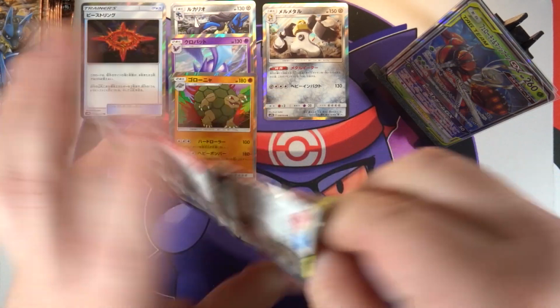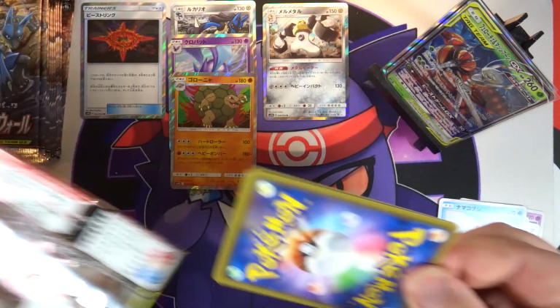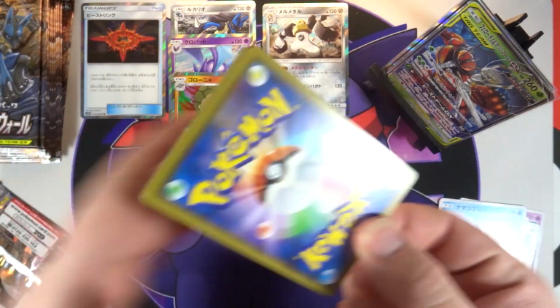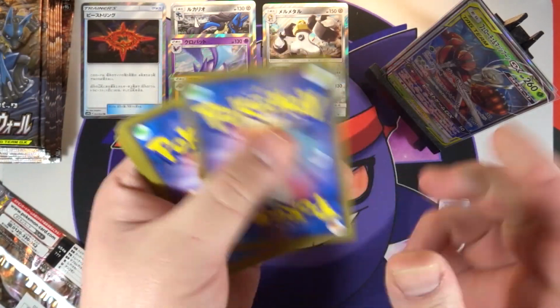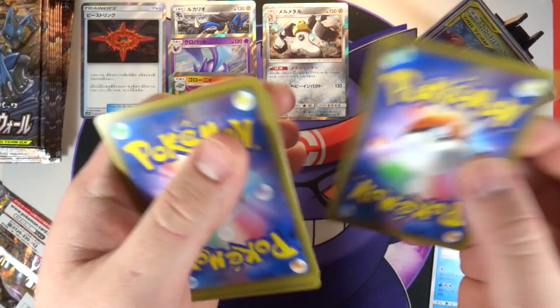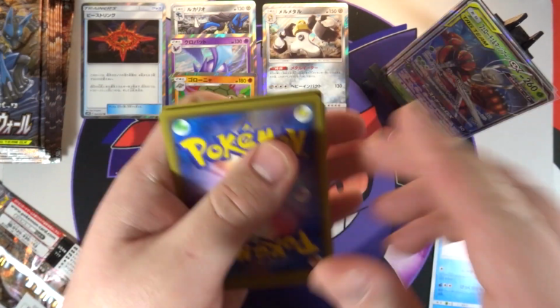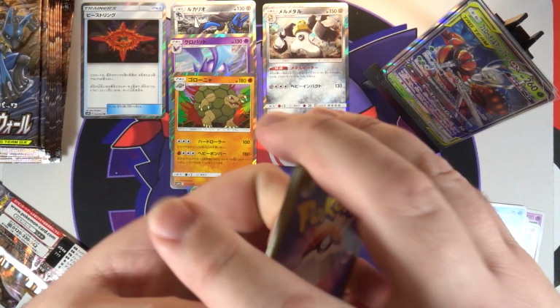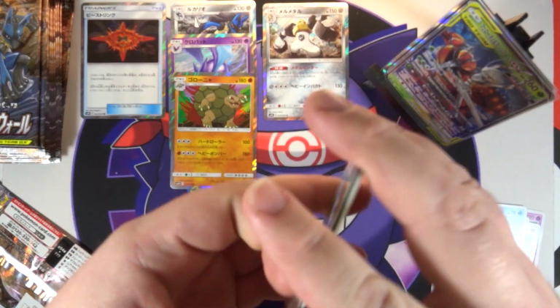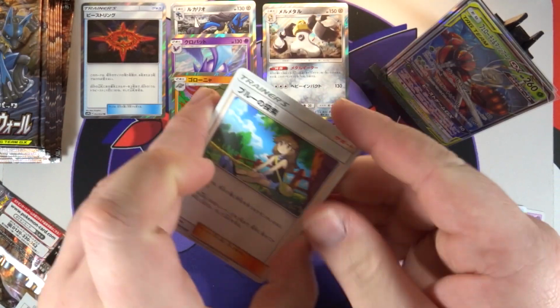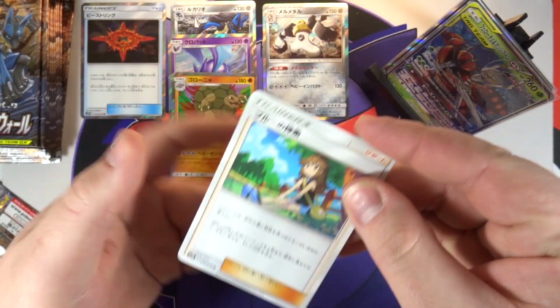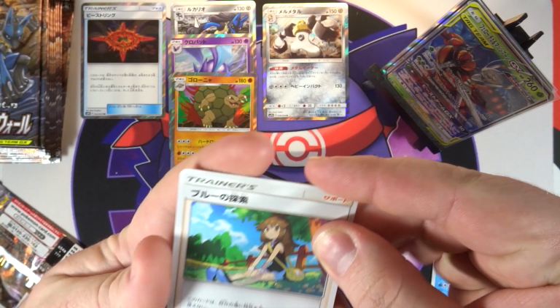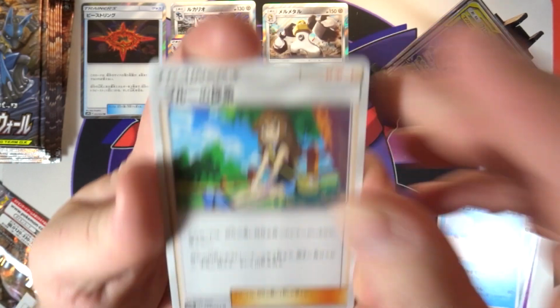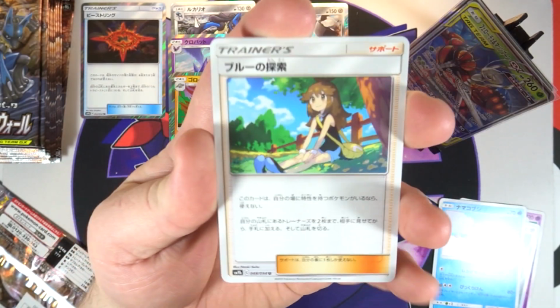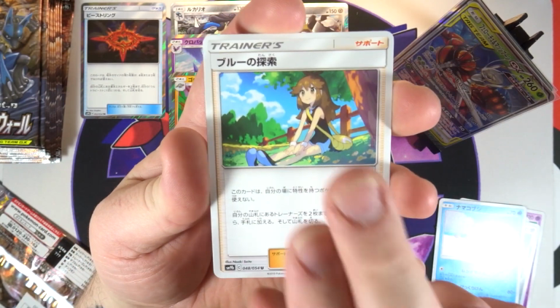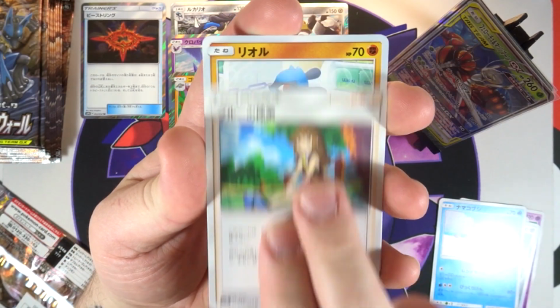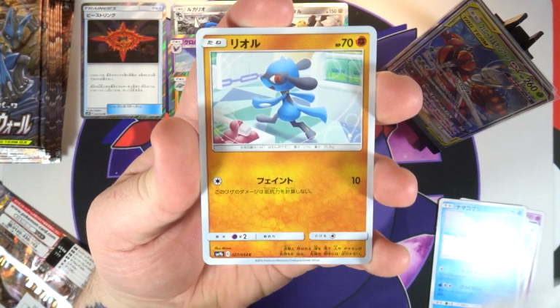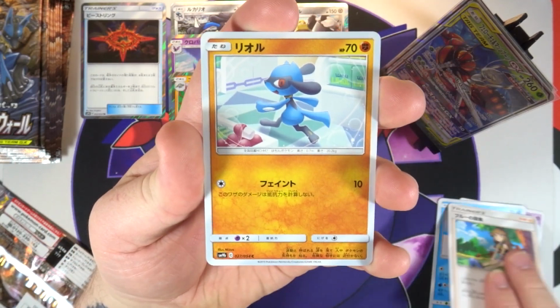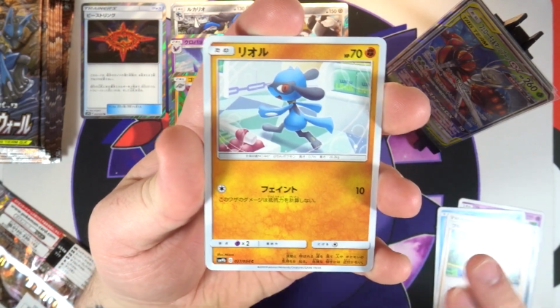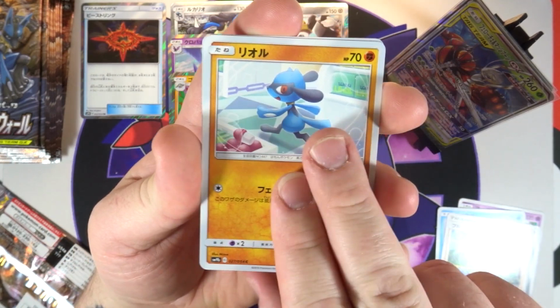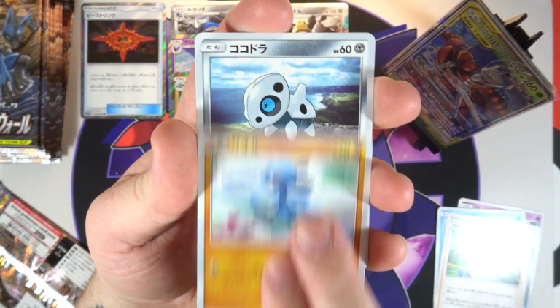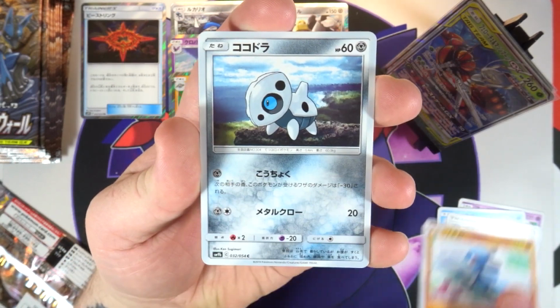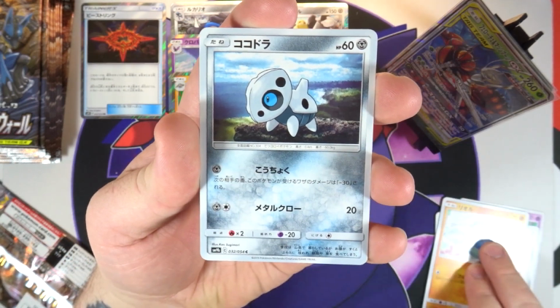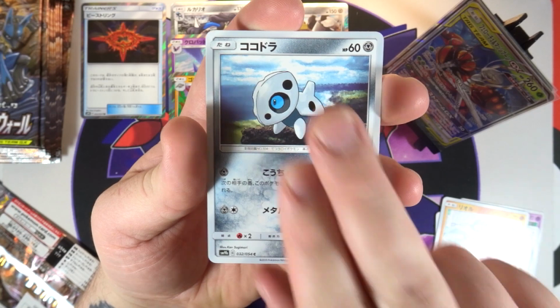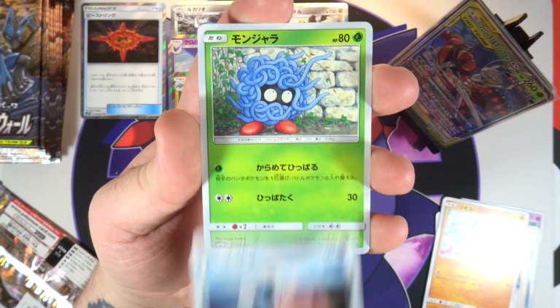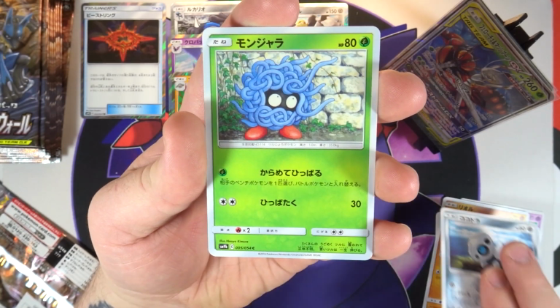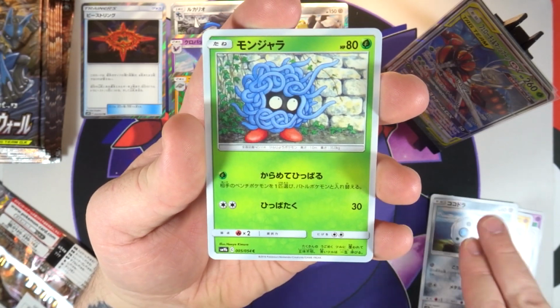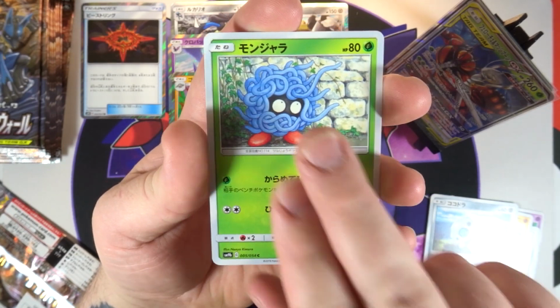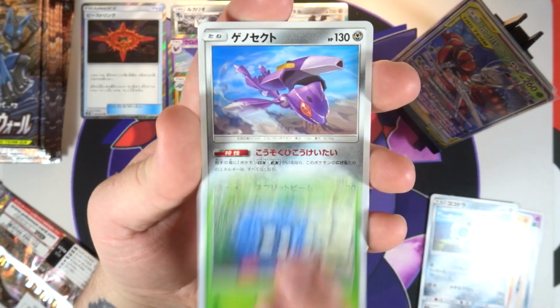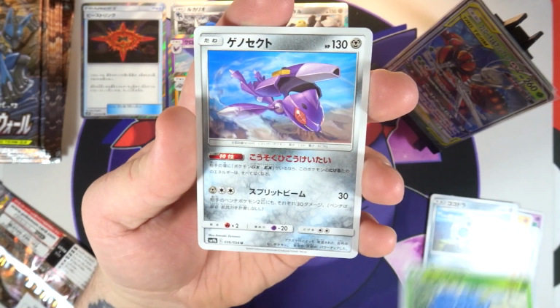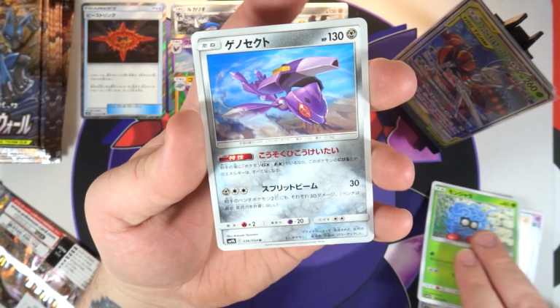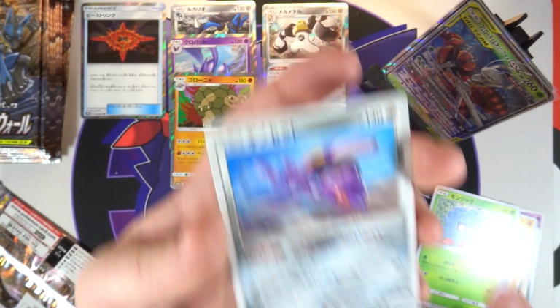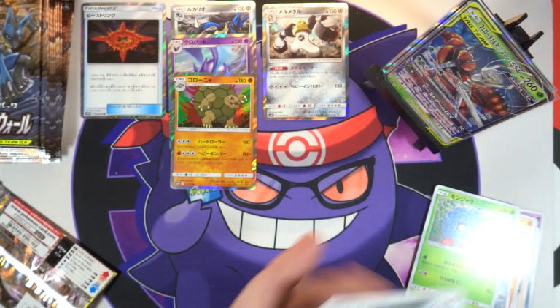This is my favorite GX of this set, so very happy to pull it. The art on this card is just insane looking - I love it so much. I would really like to pull the alternate art of it as well. Second pack of the left side - we've got Blue Search, a Riolu, an Eevee, a Tangela, and a Genesect.